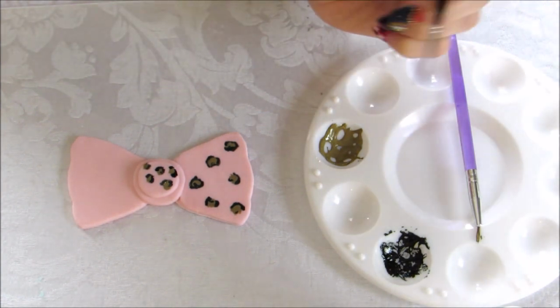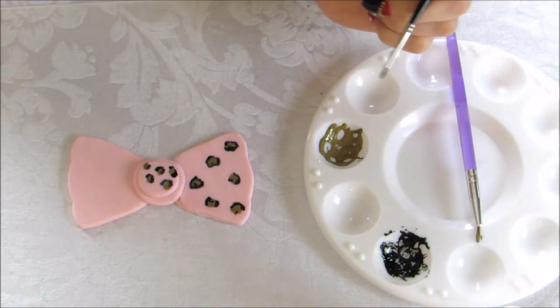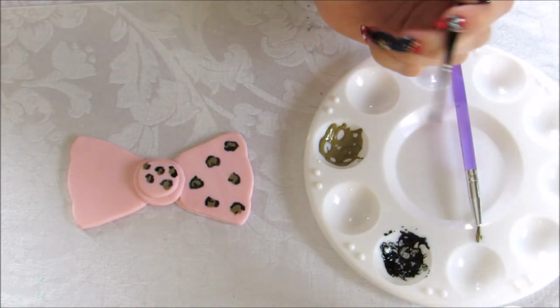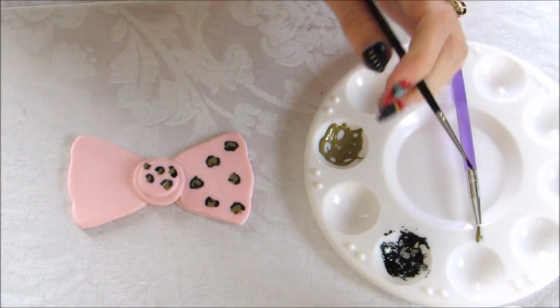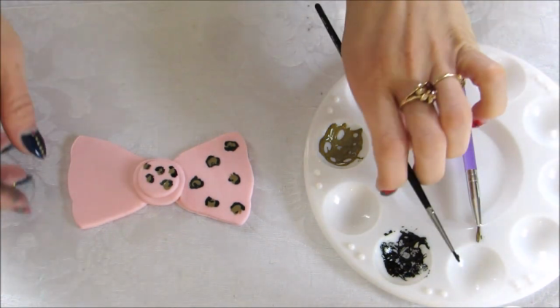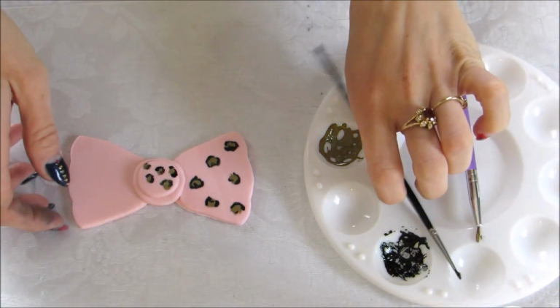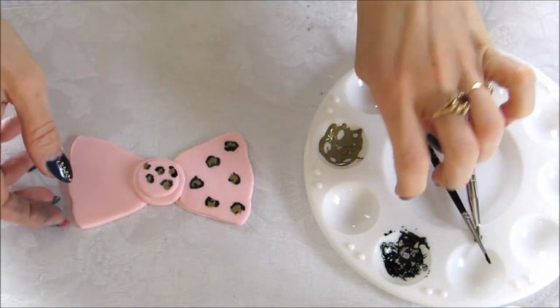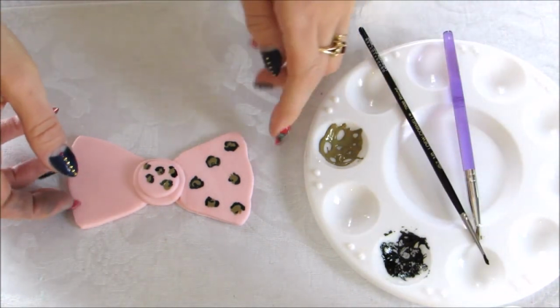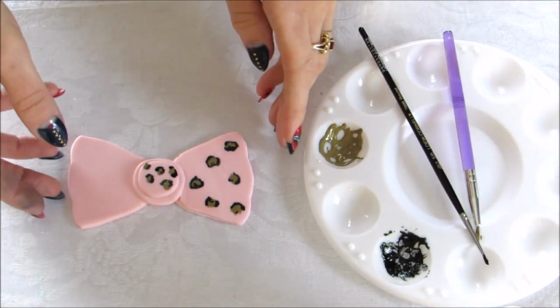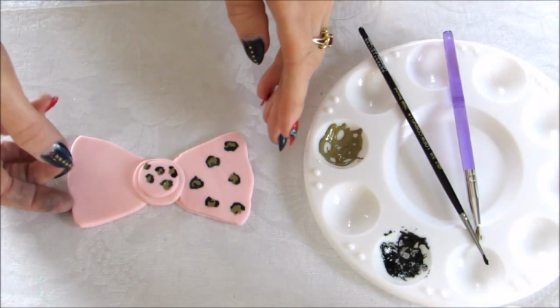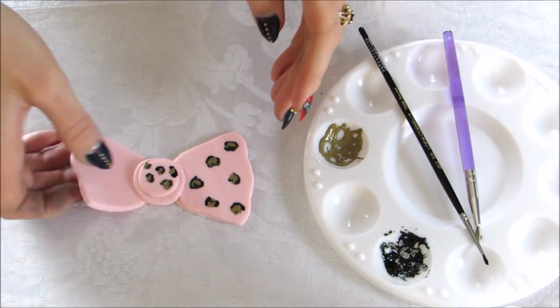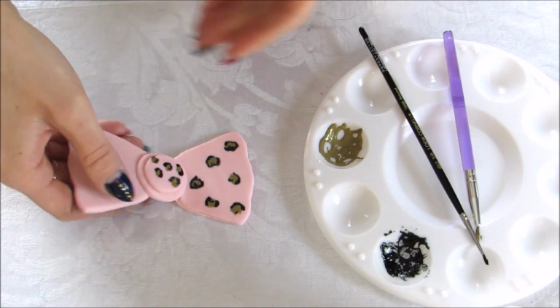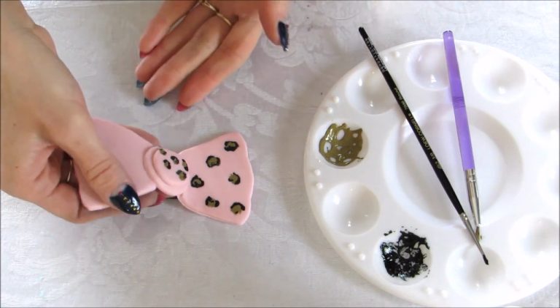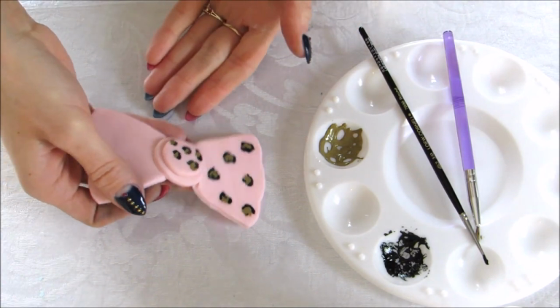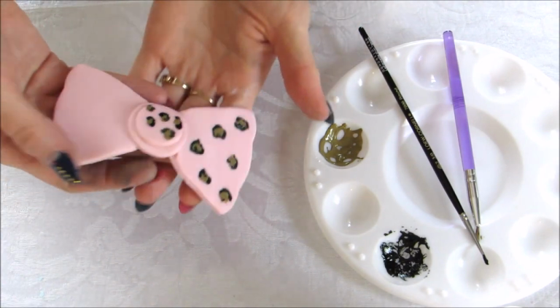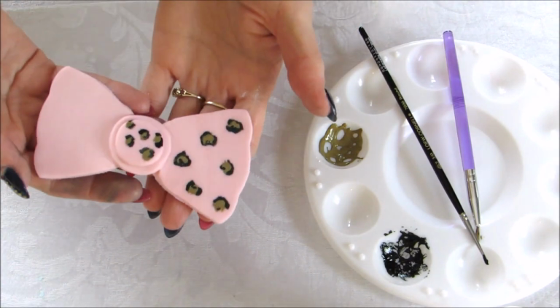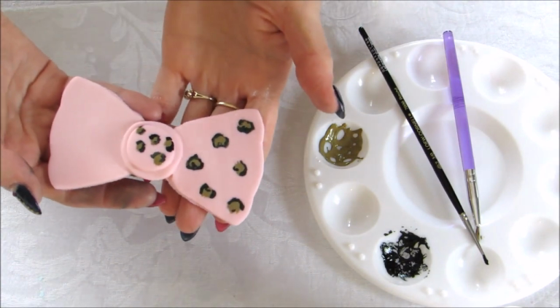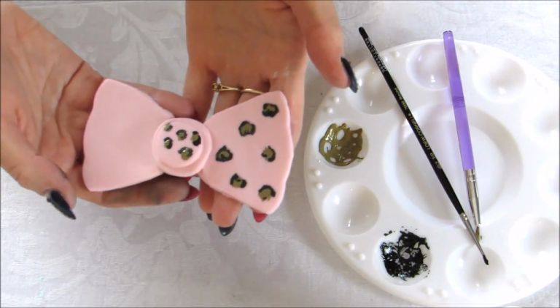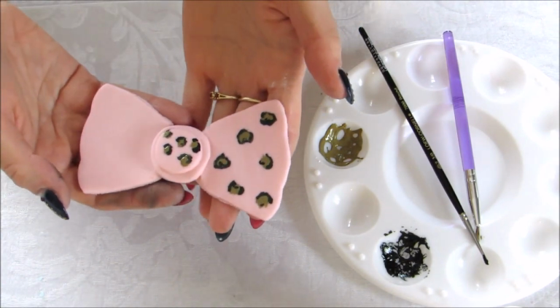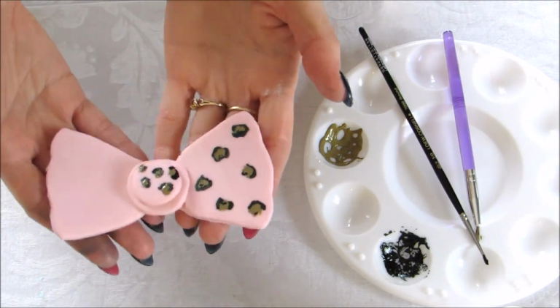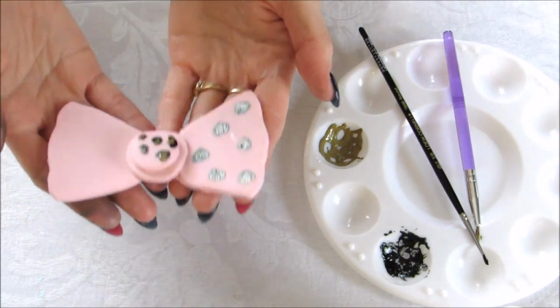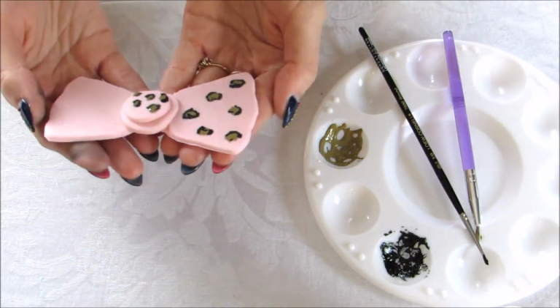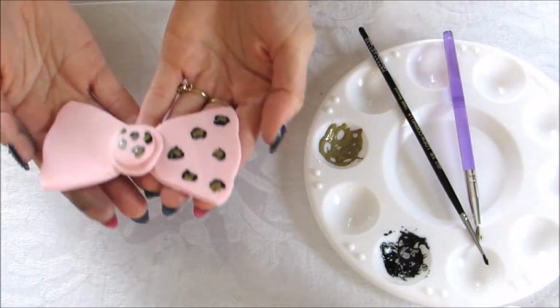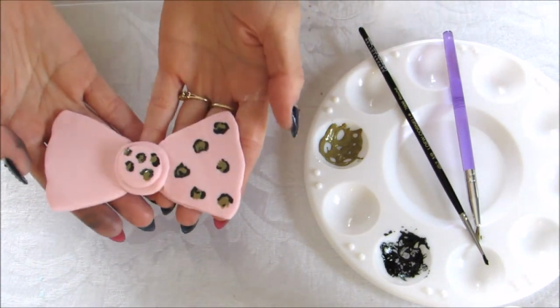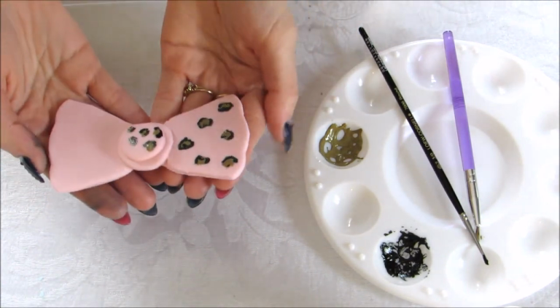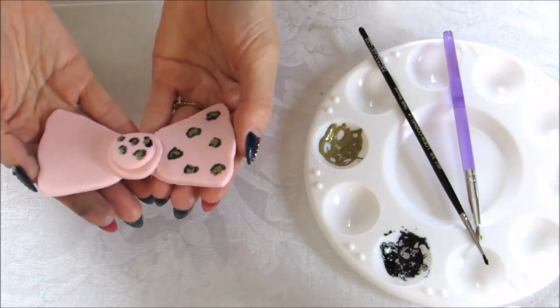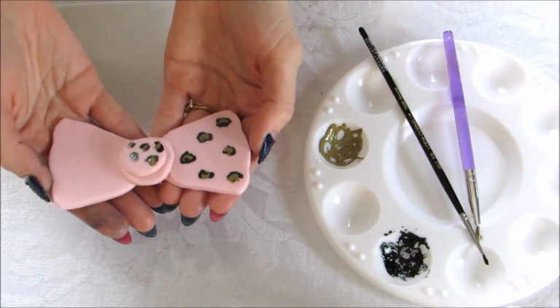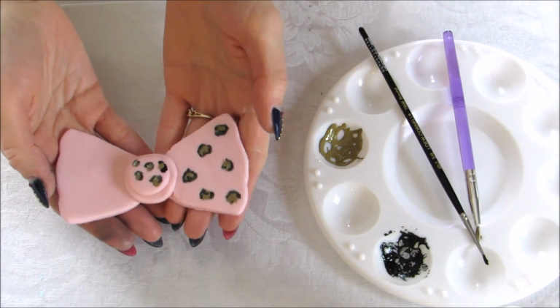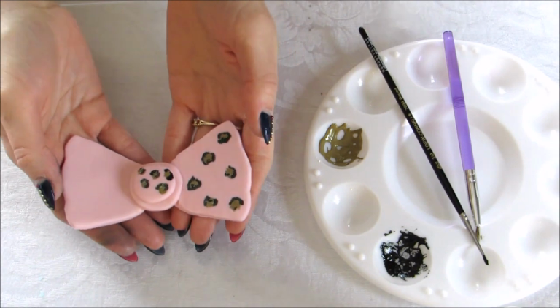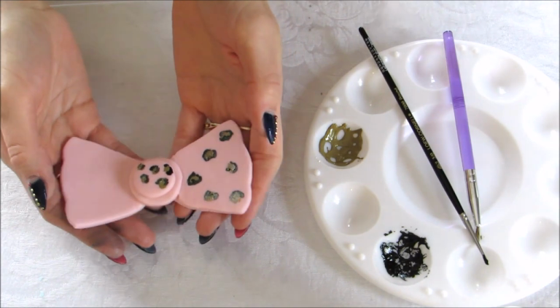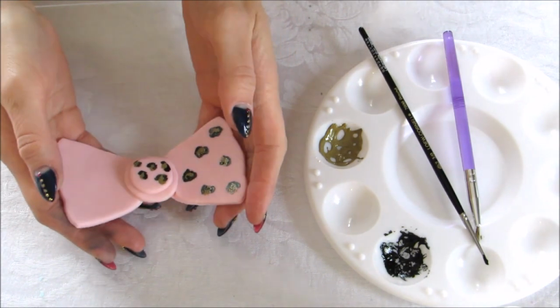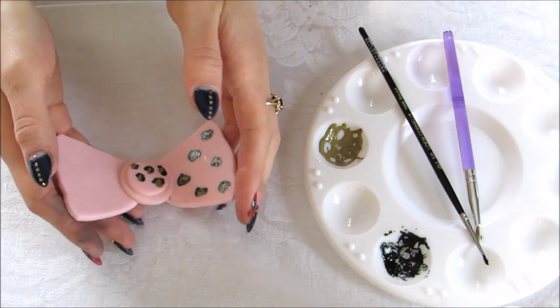As you can see, it creates a nice leopard pattern on your bow — perfect for any cupcake topper or cake topper. Thanks for watching.